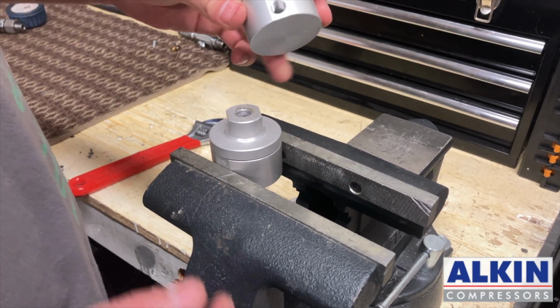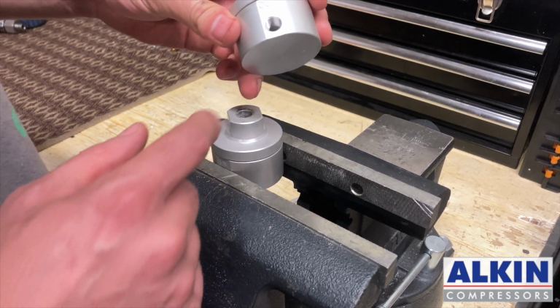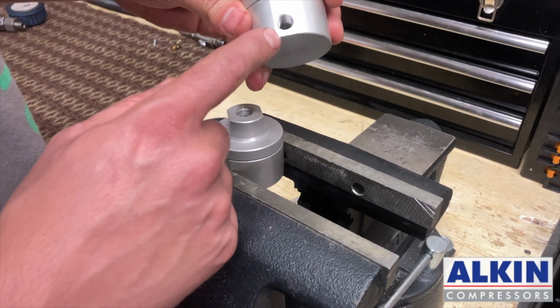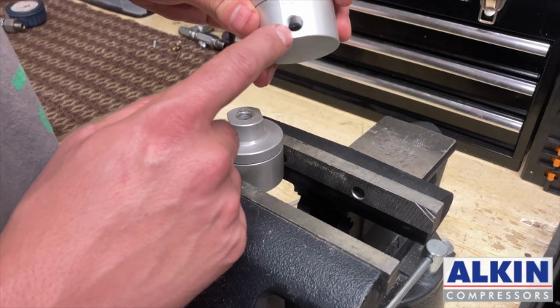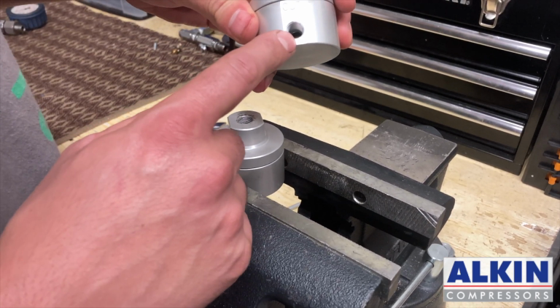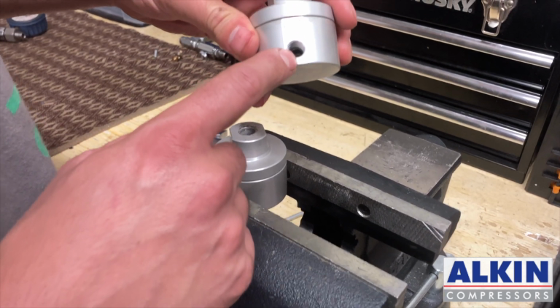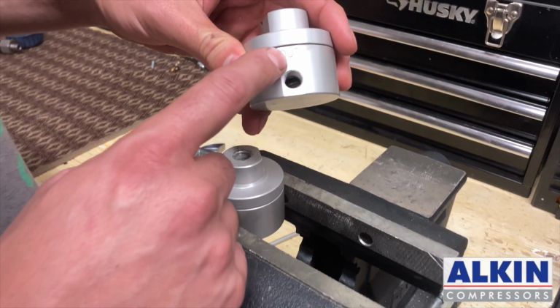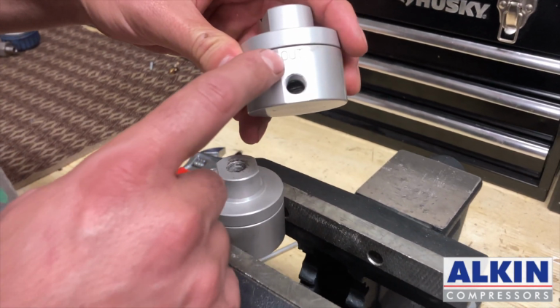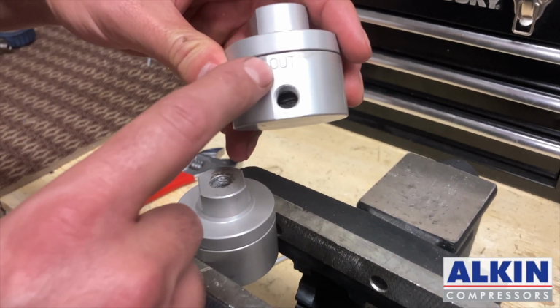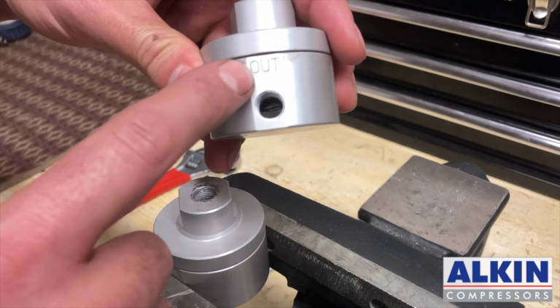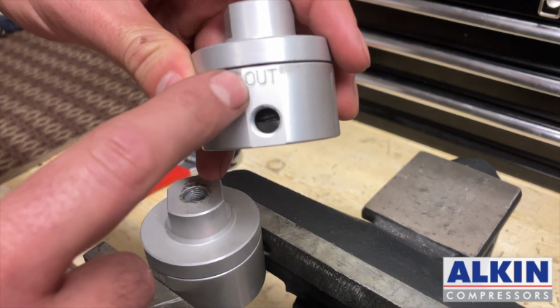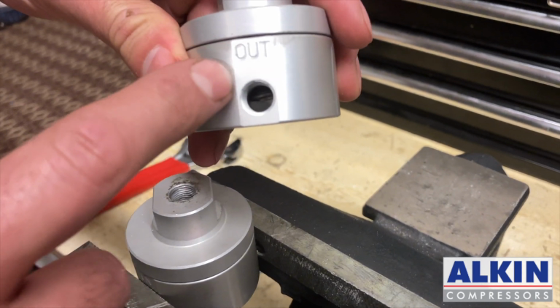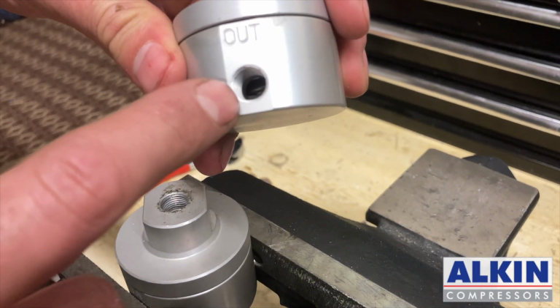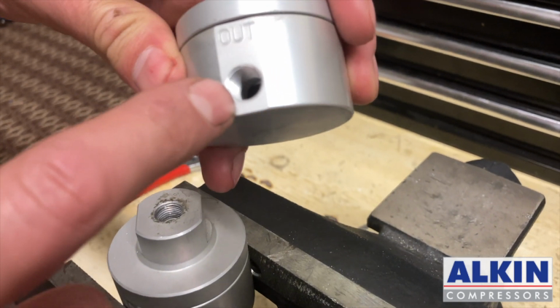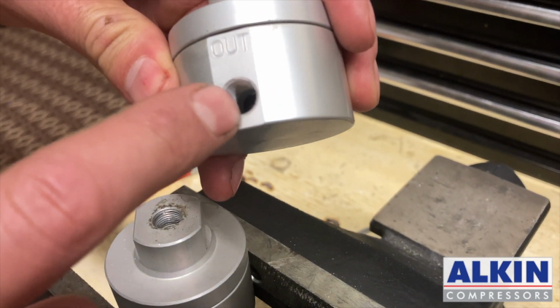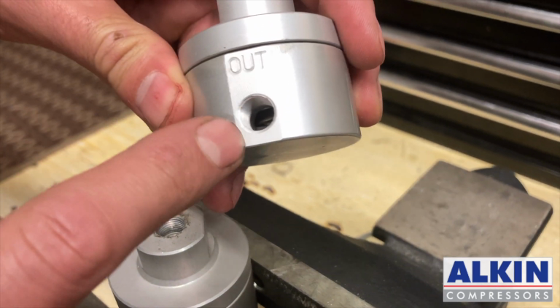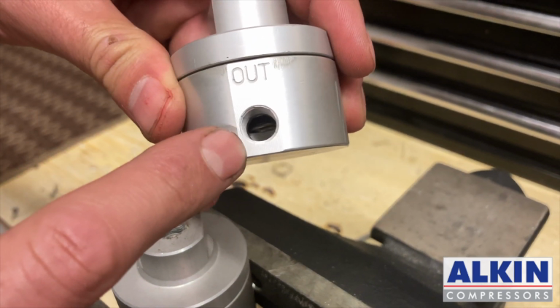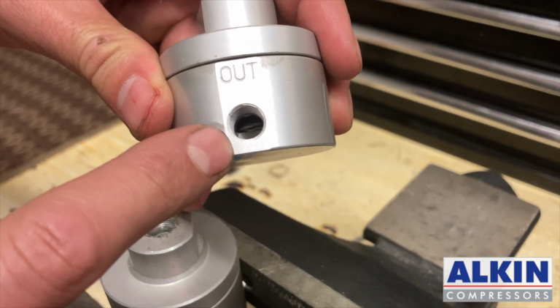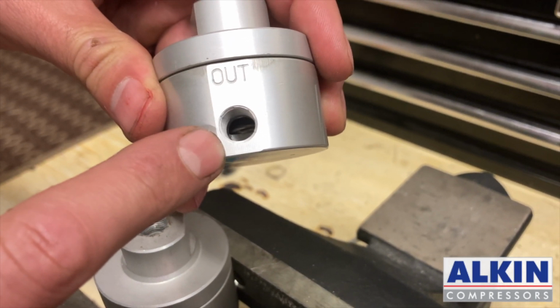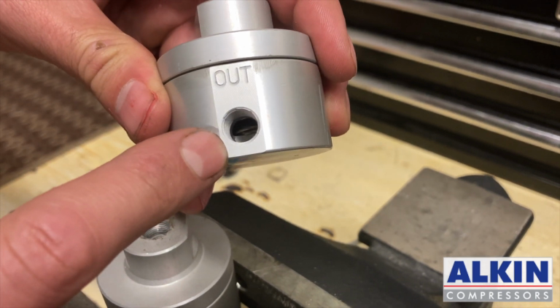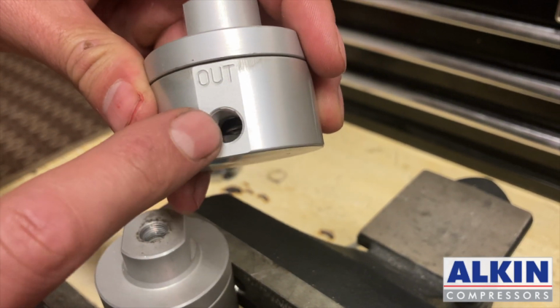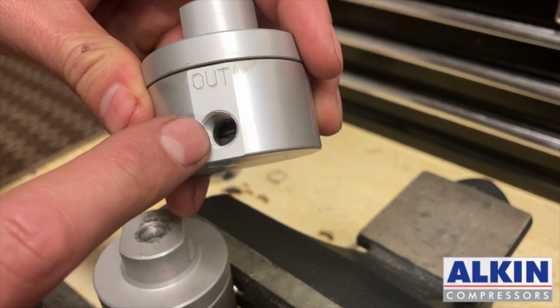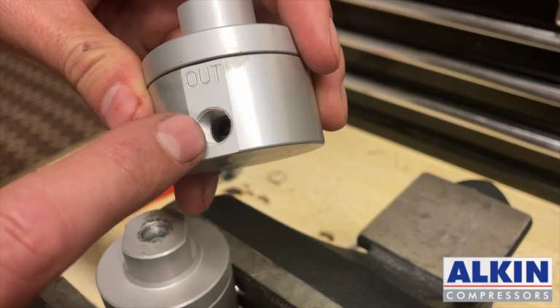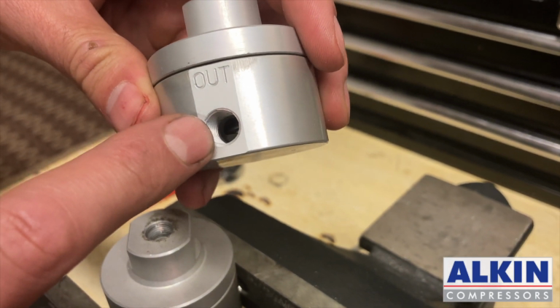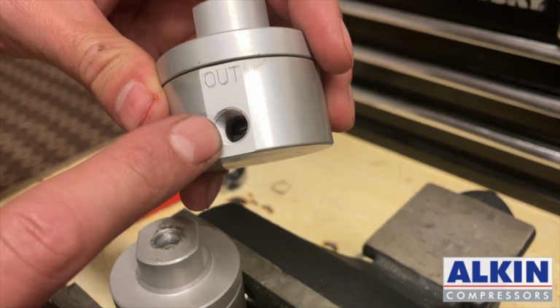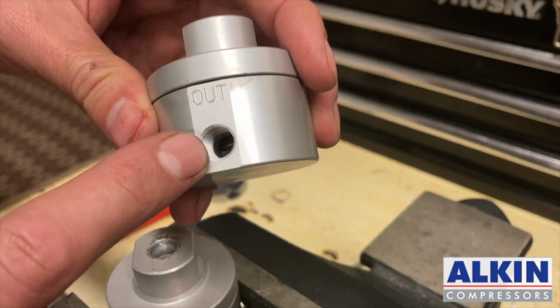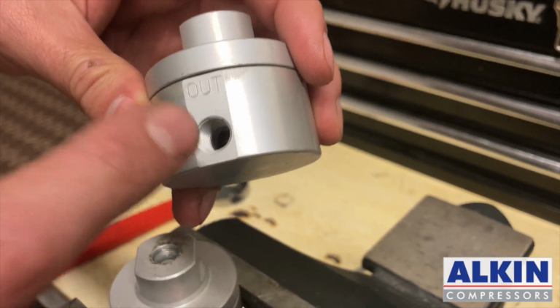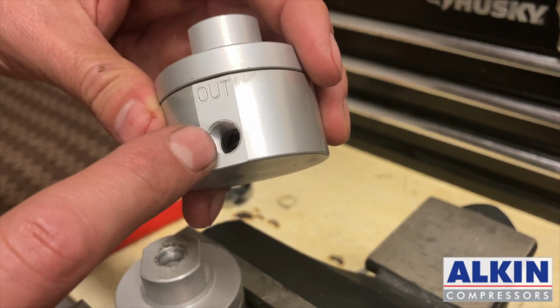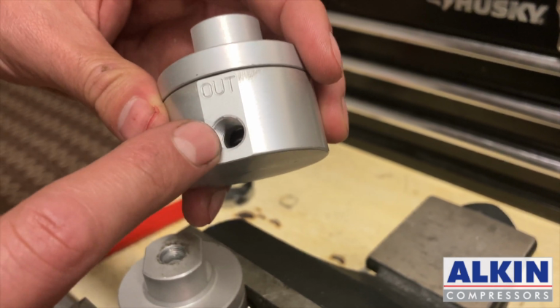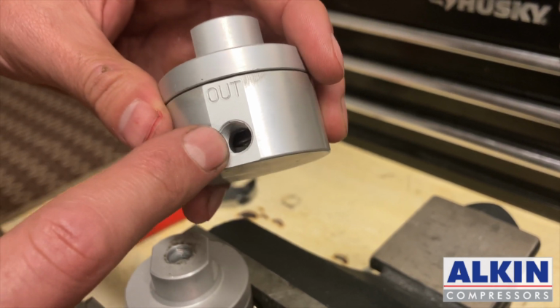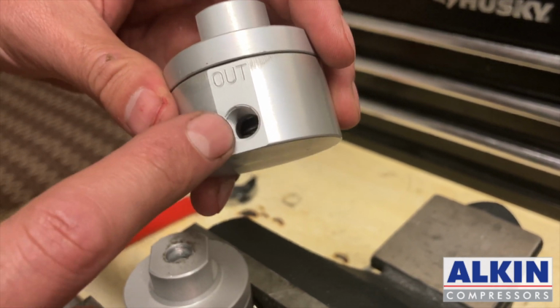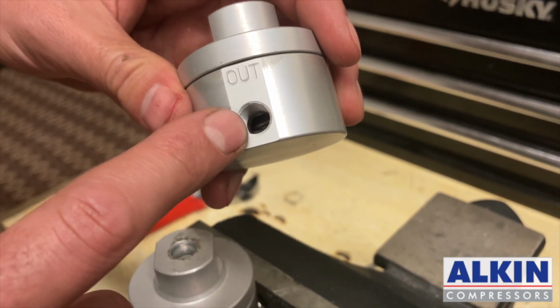If you look from the hole where it says 'out', if you are able to see the spring inside — like this one — it's low pressure. If you don't see the spring, it's high pressure.